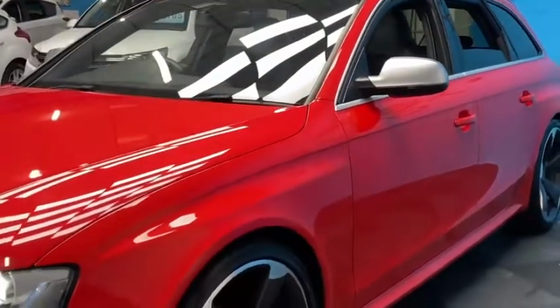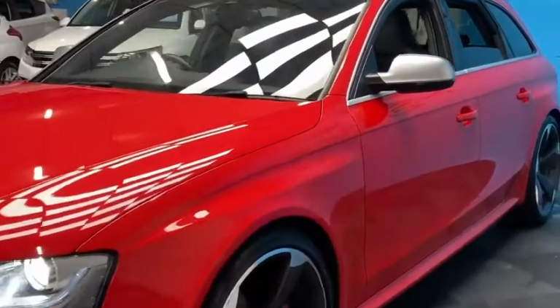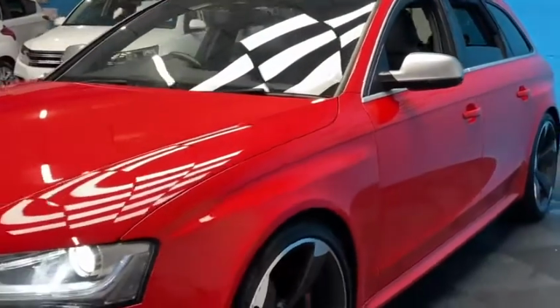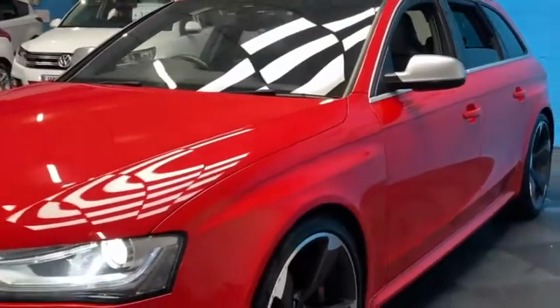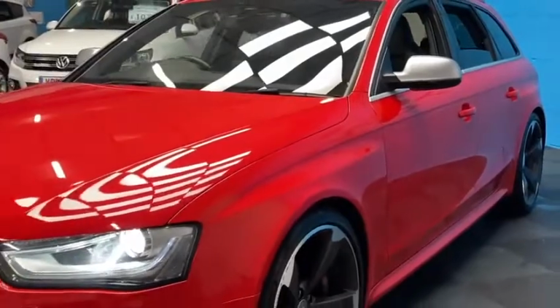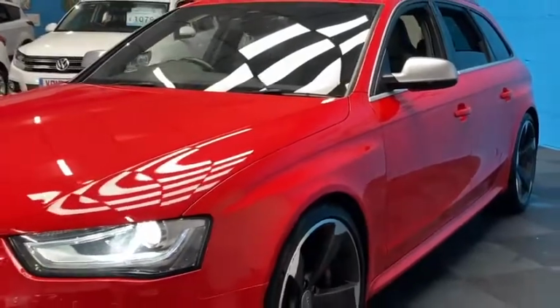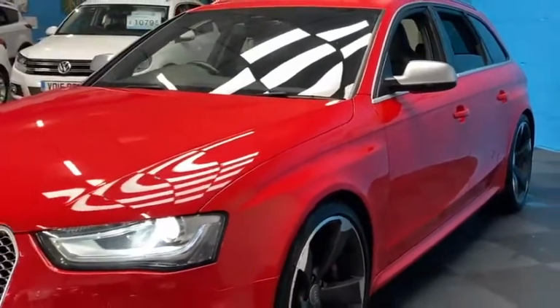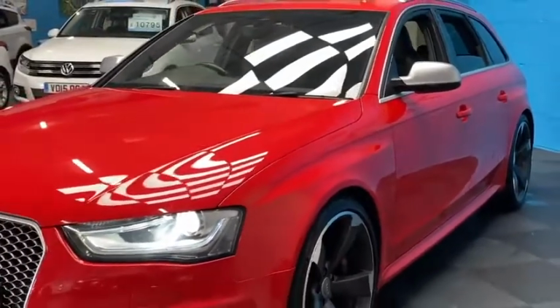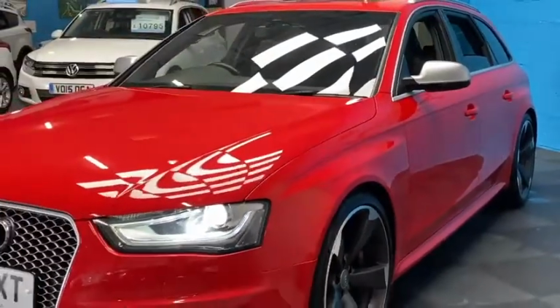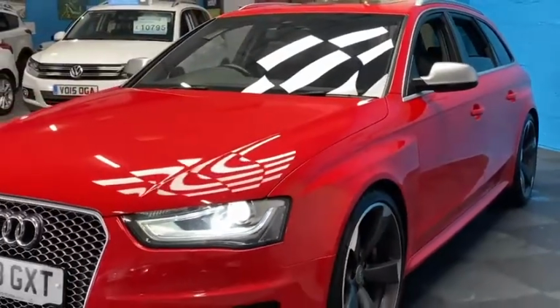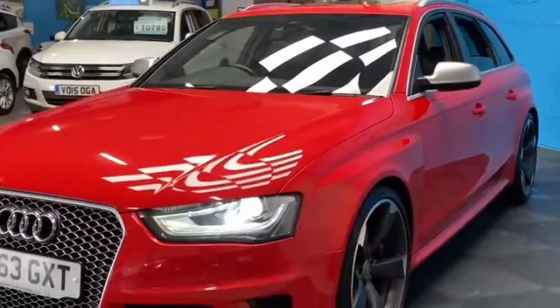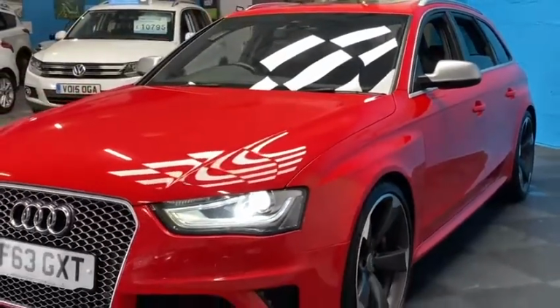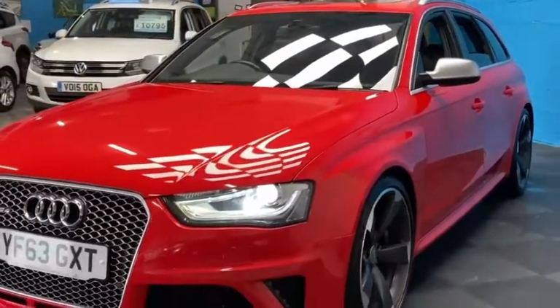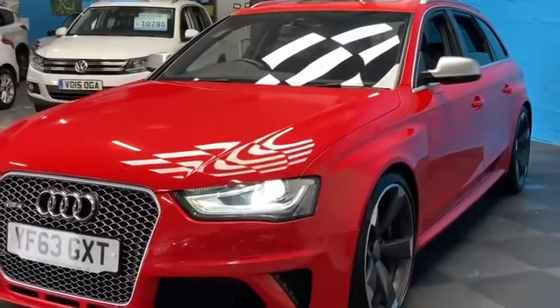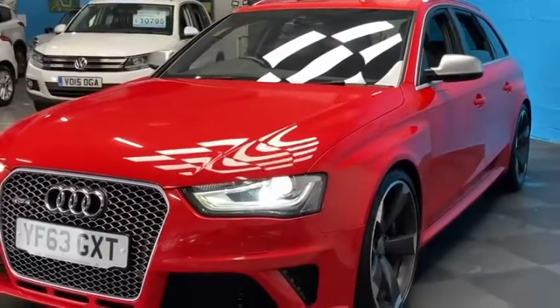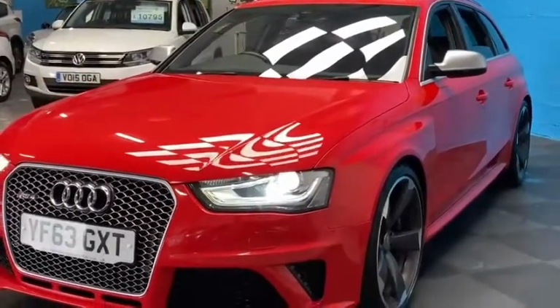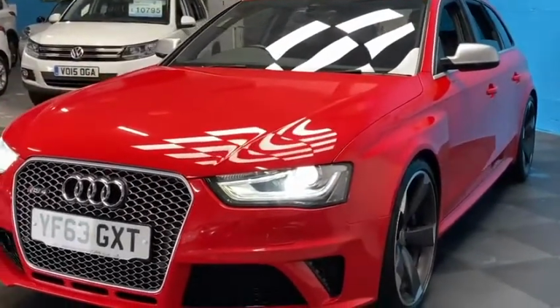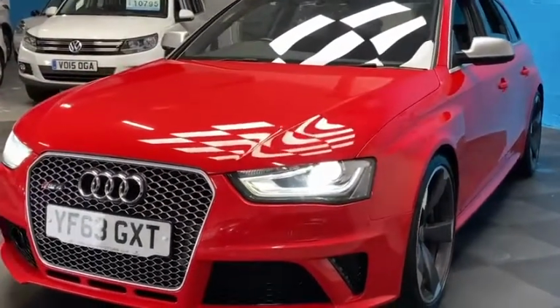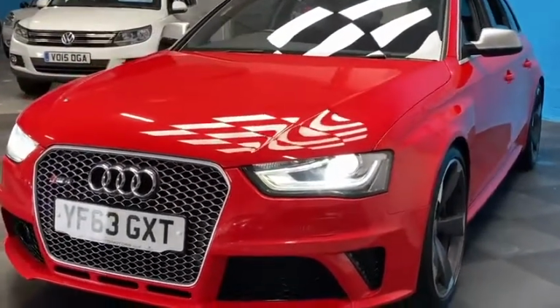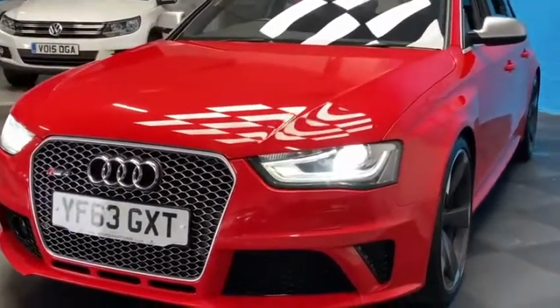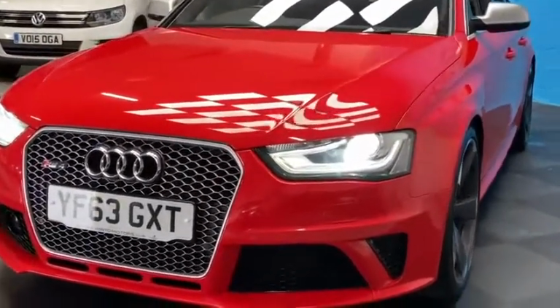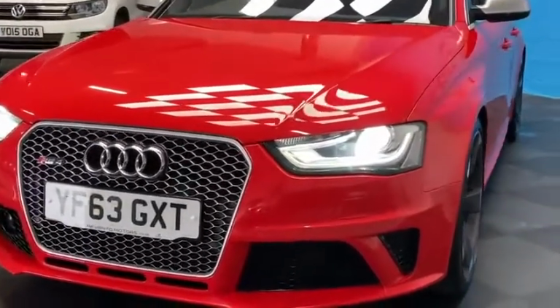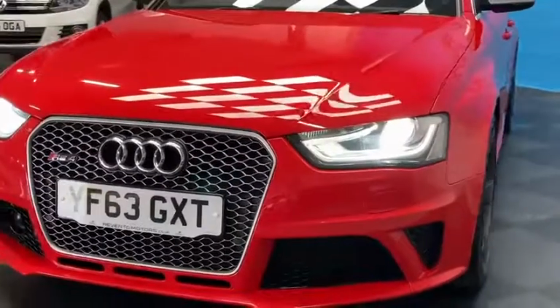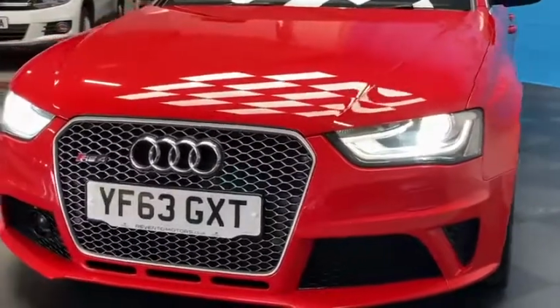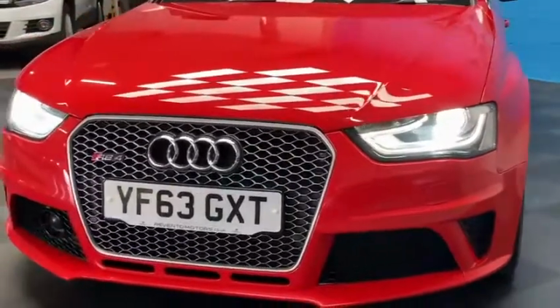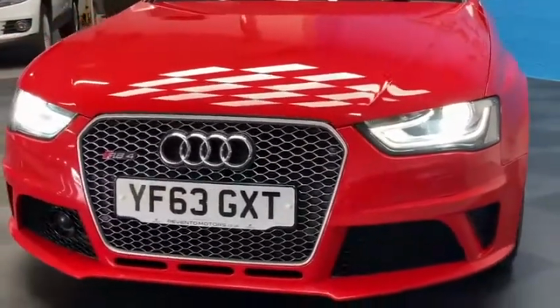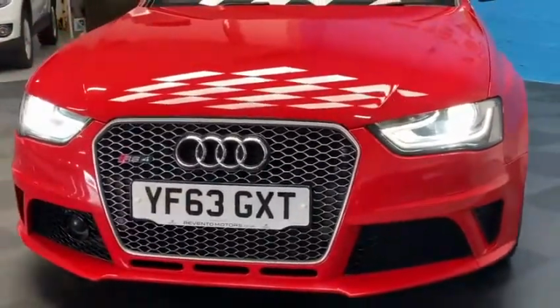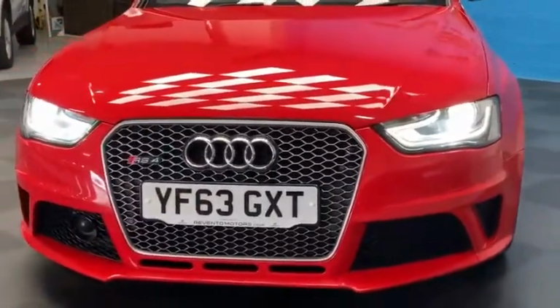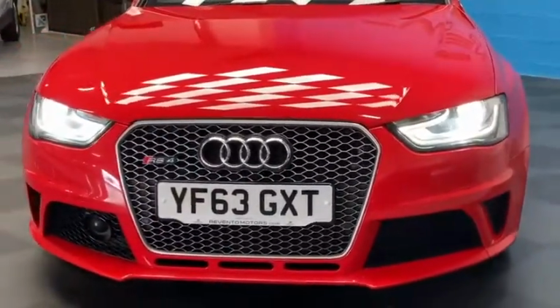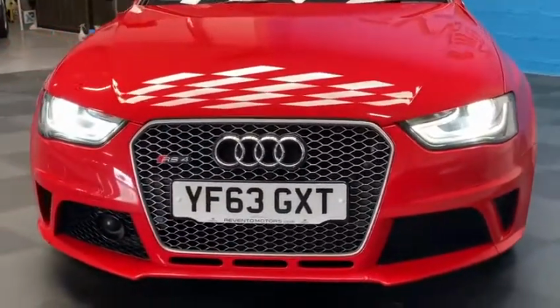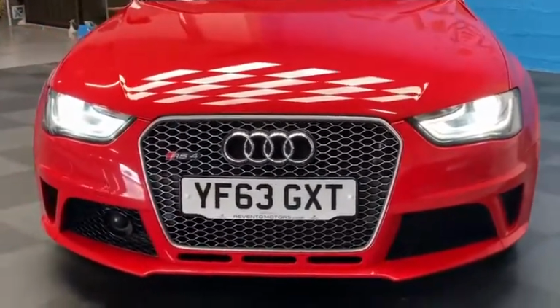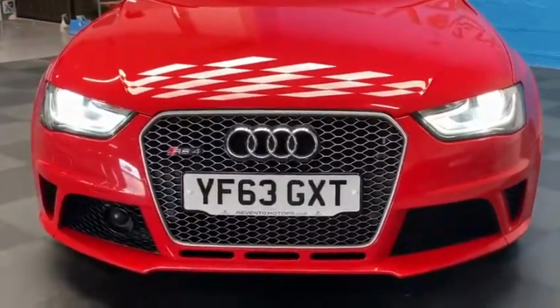And there we have it — there's our RS4 Avant. If you have any questions, please give us a call on 01752 946 711.